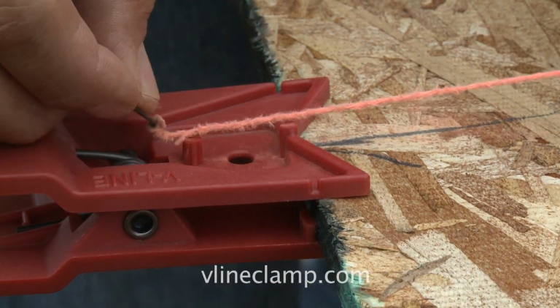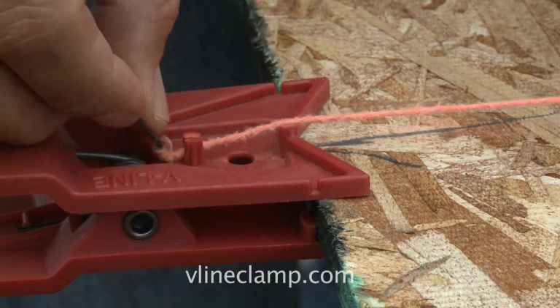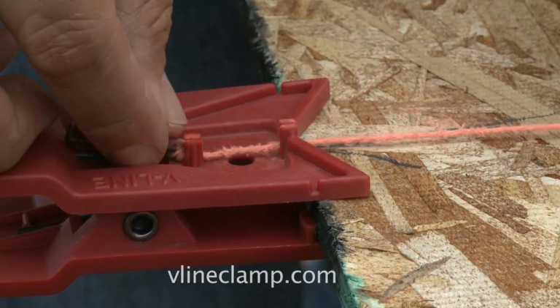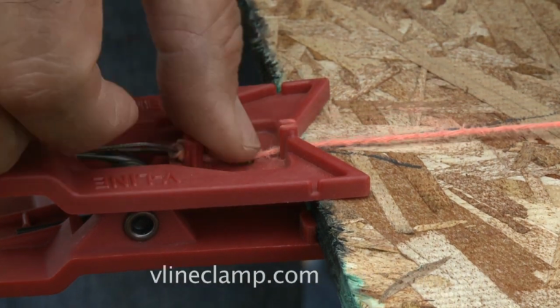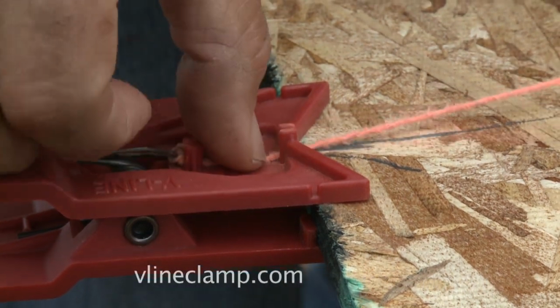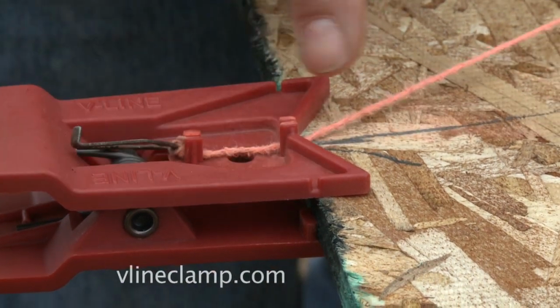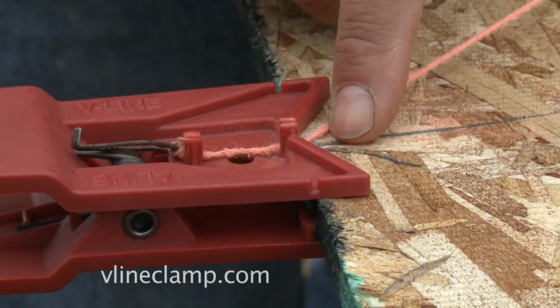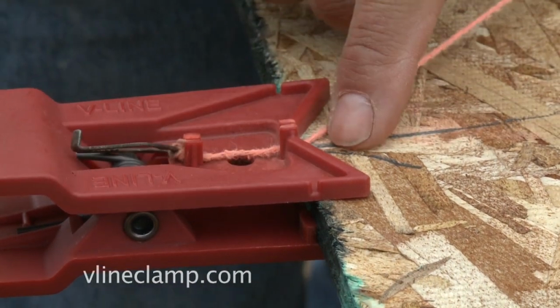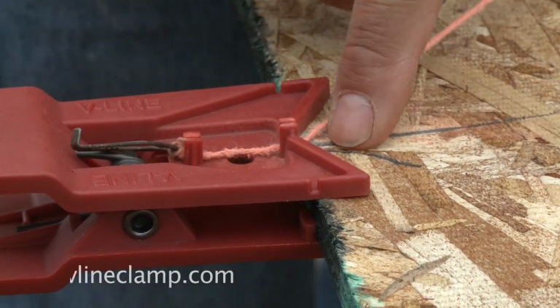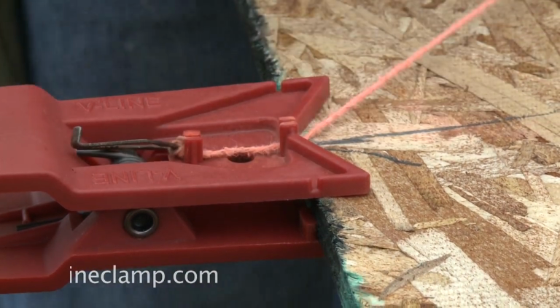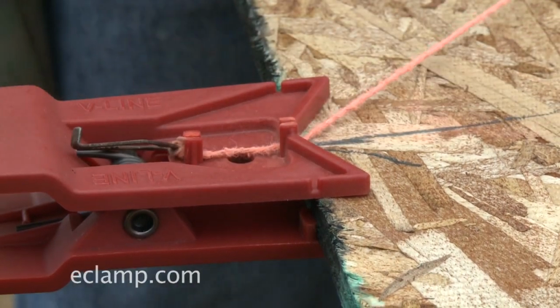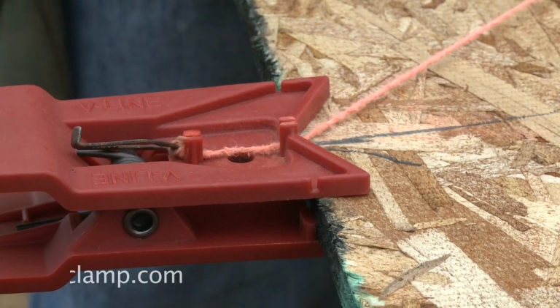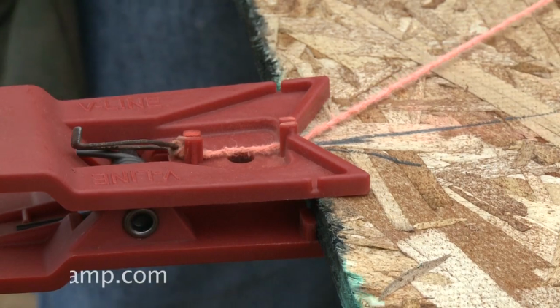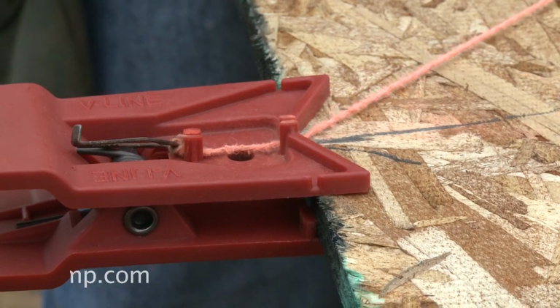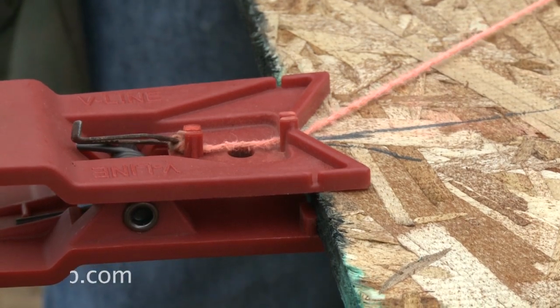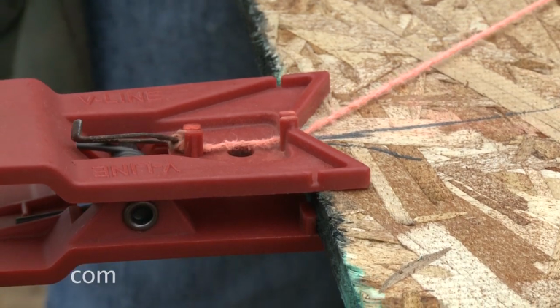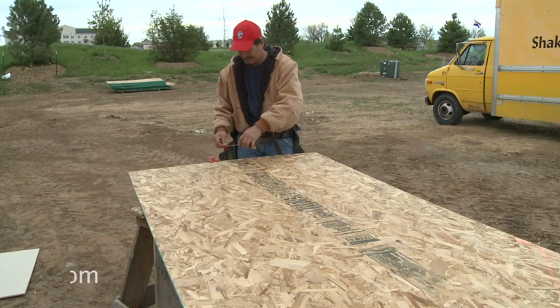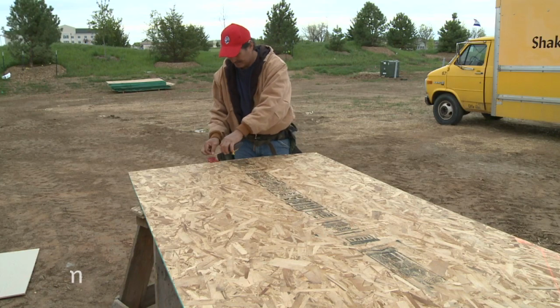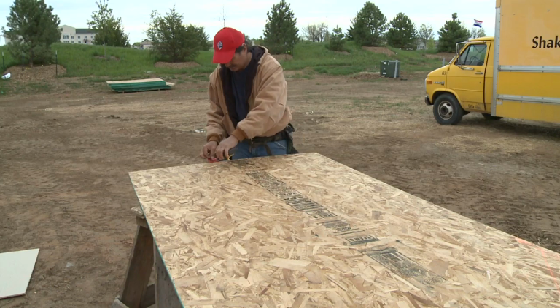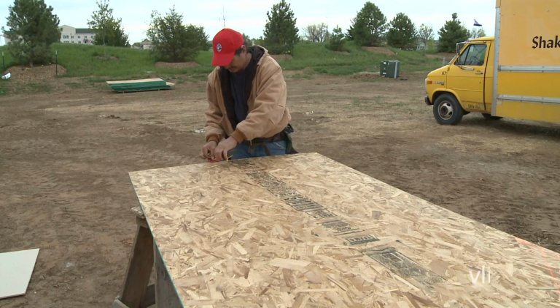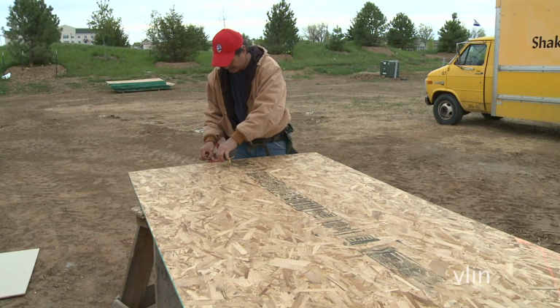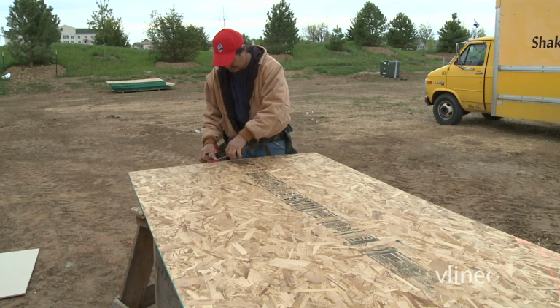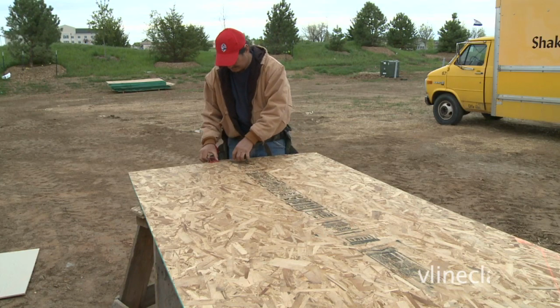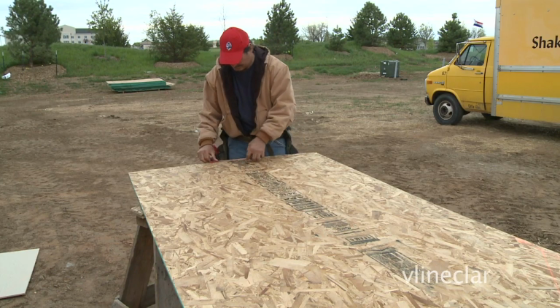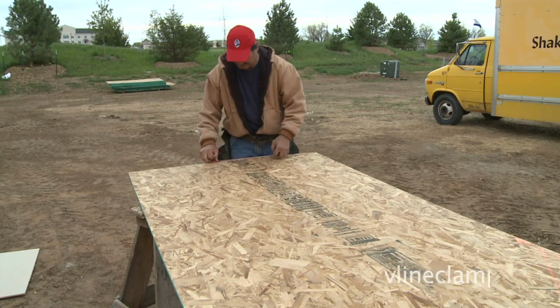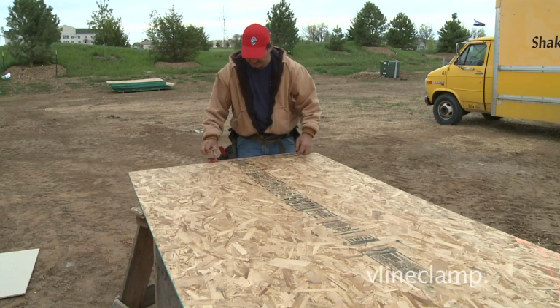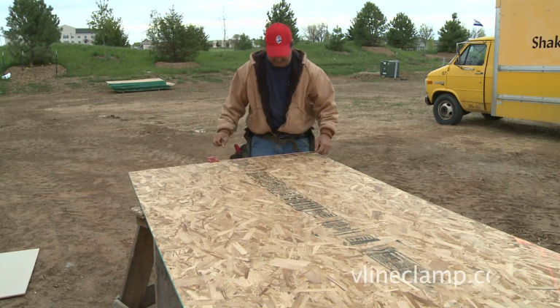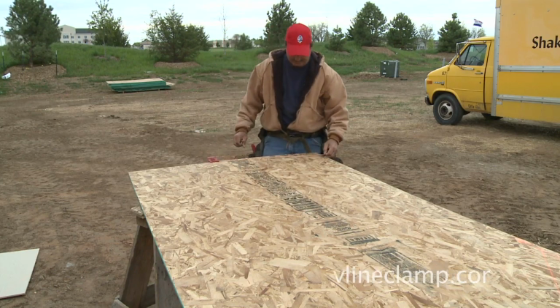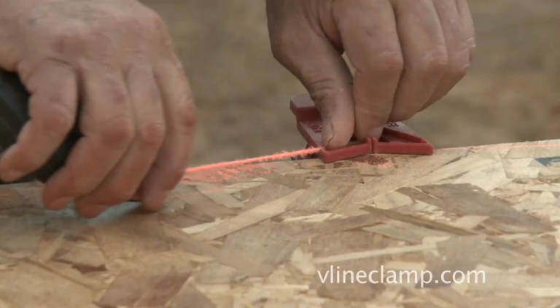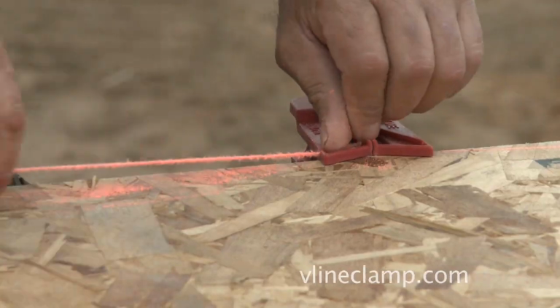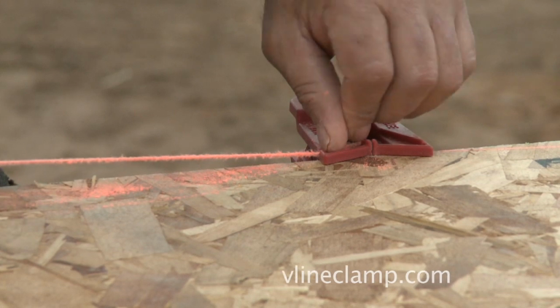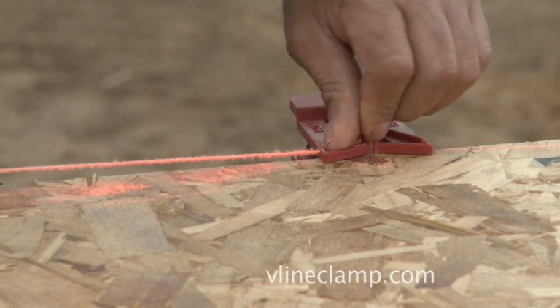The V-Line Clamp has a main line guide near the spring, which allows for the part of the line without chalk on it to extend past the material. For those extreme and steeper angles, the V-Line Clamp has a left and a right line guide.